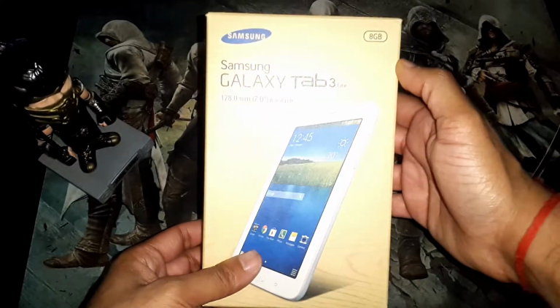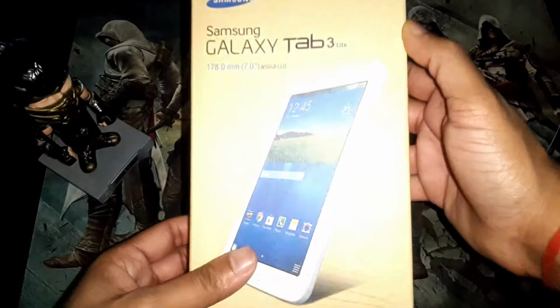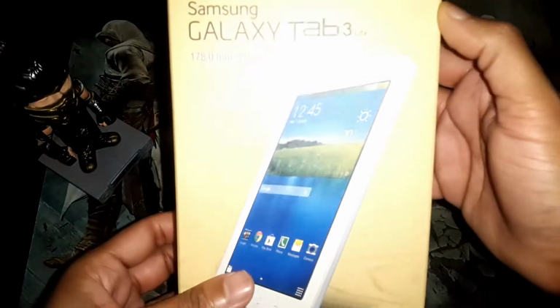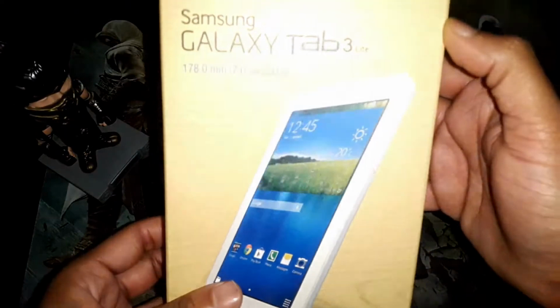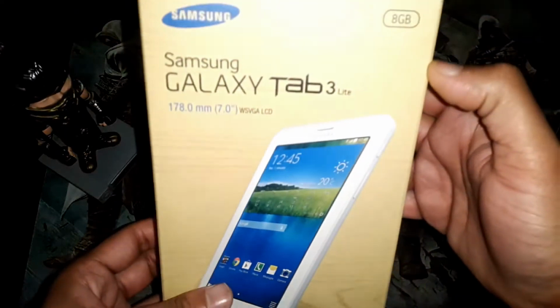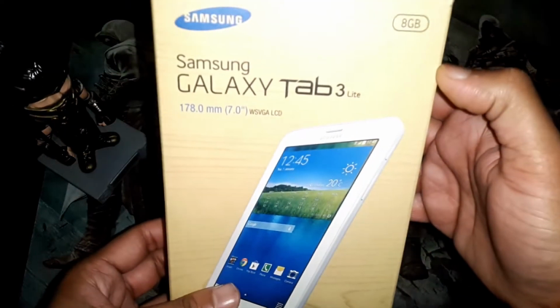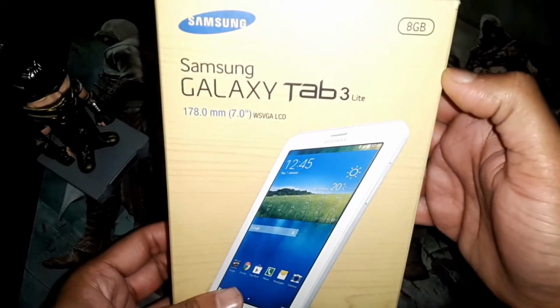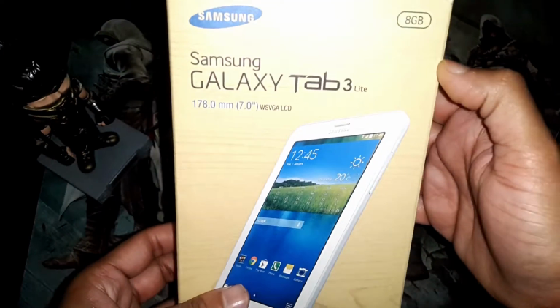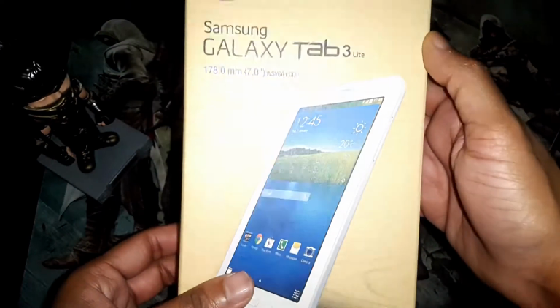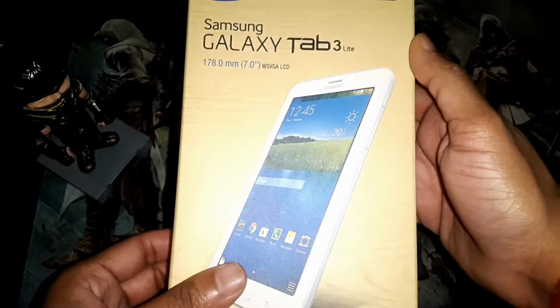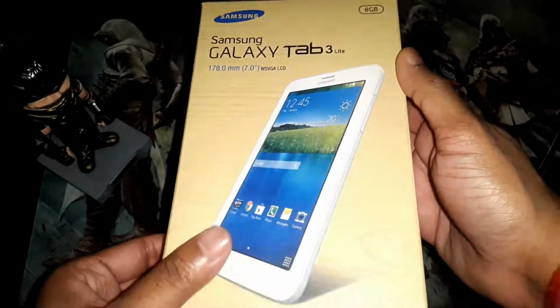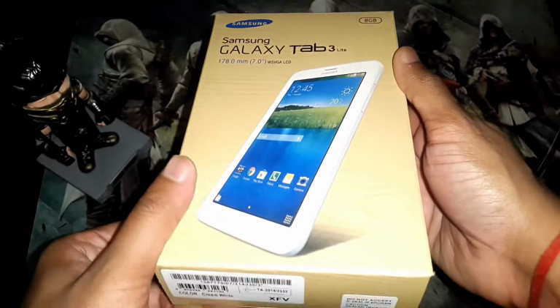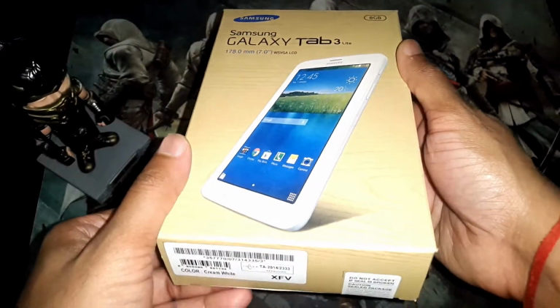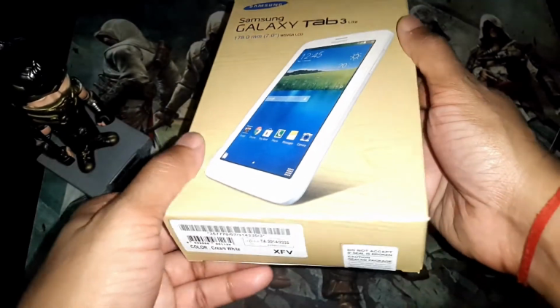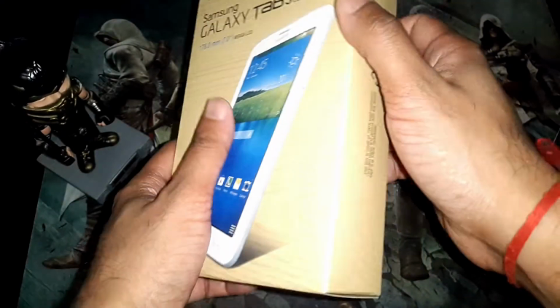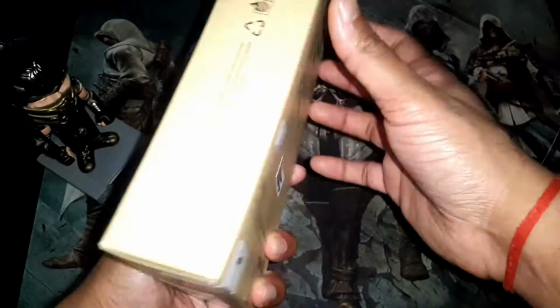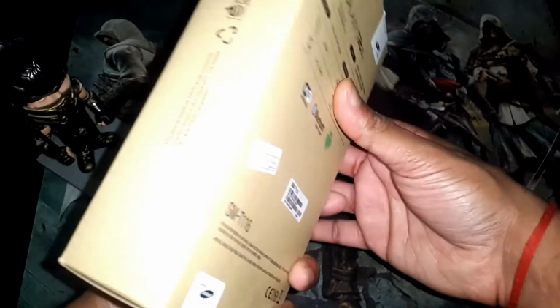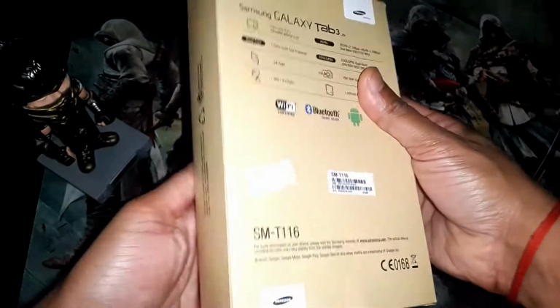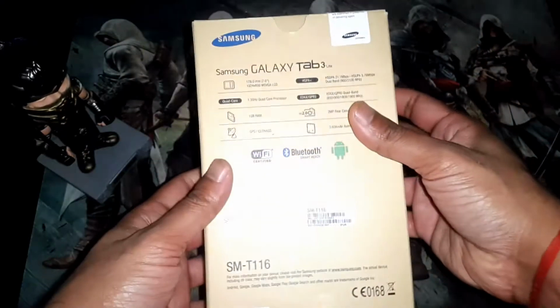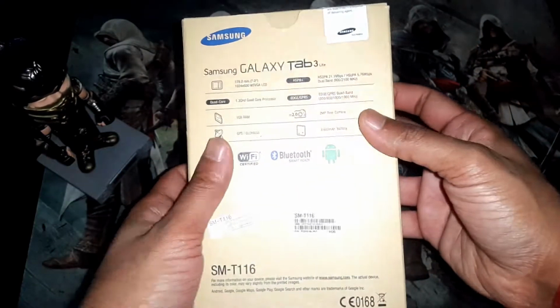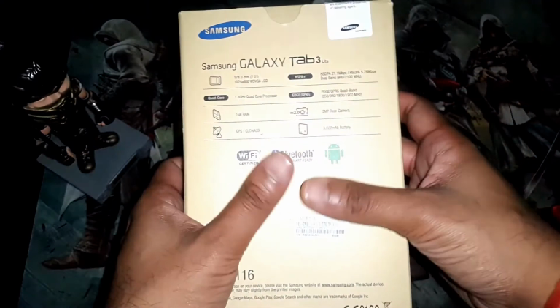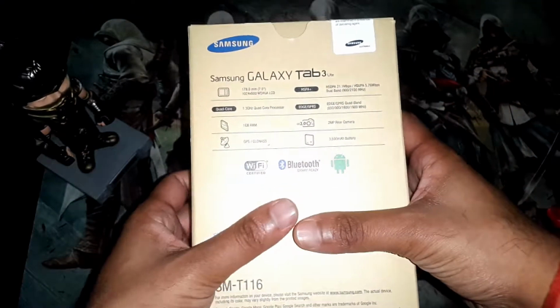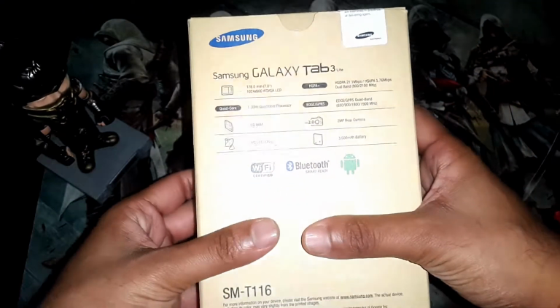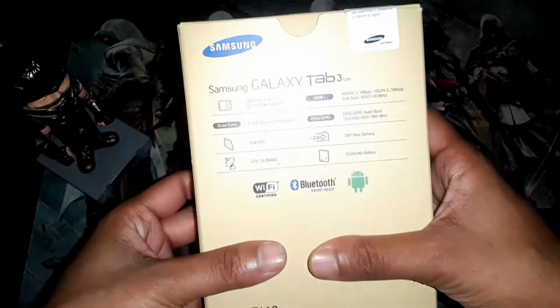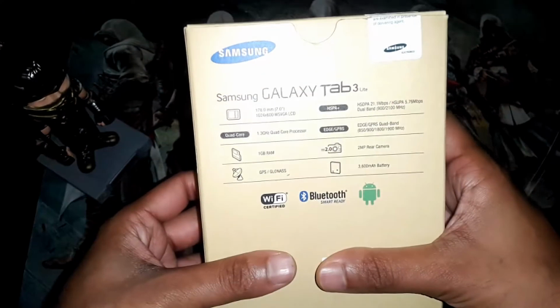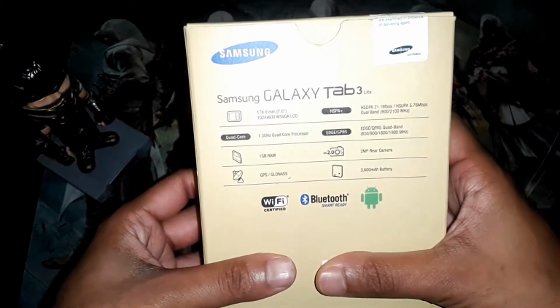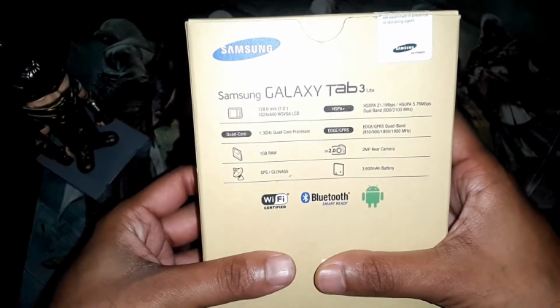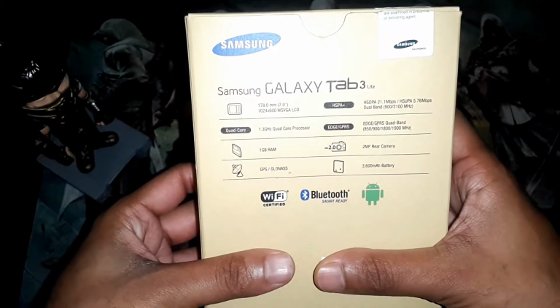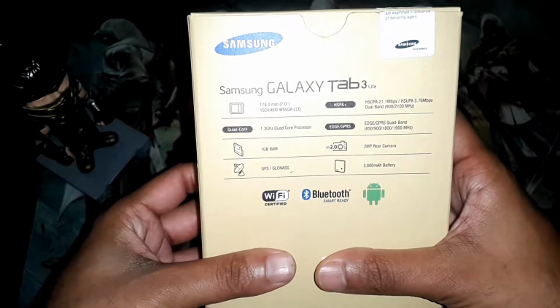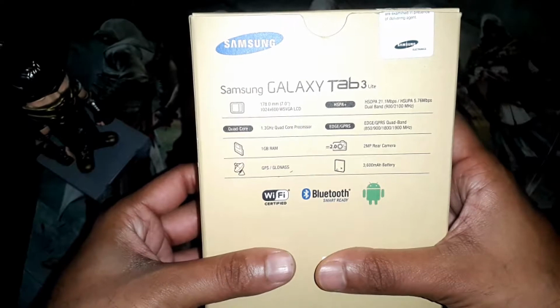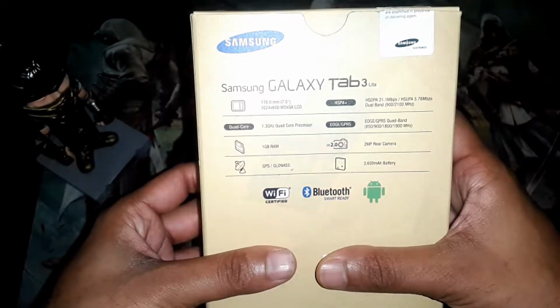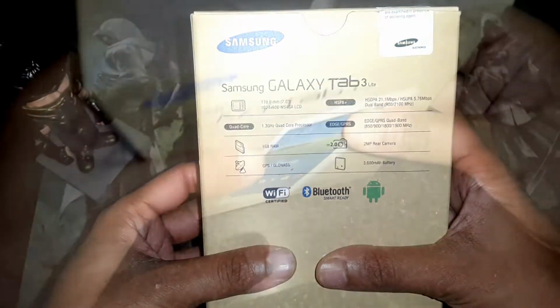This specific model is white and is the 8GB variant. On the back you have some of the specs — you can pause and read it.